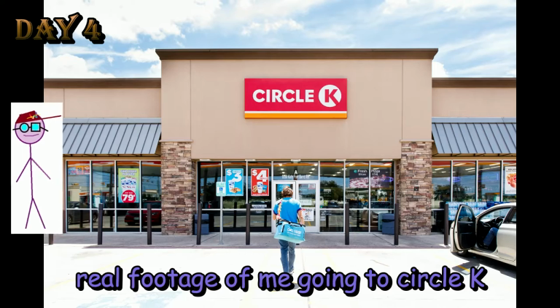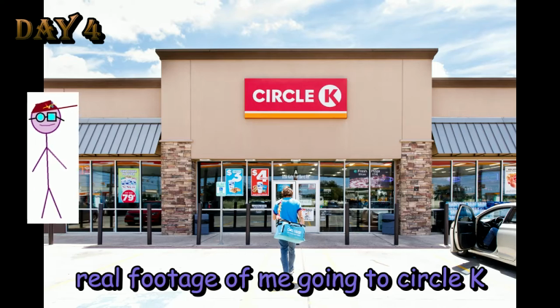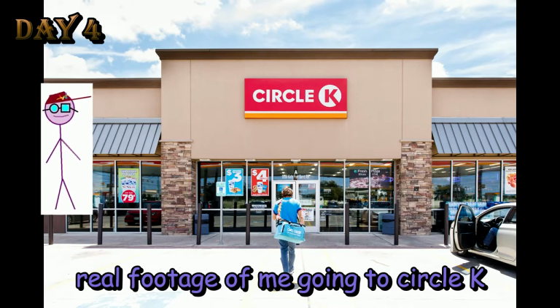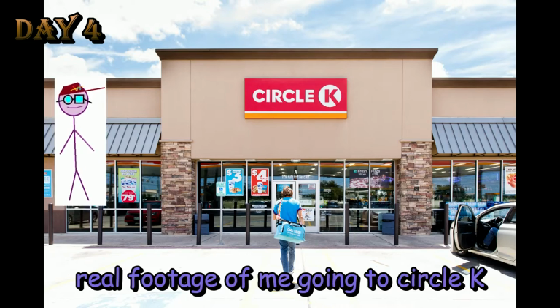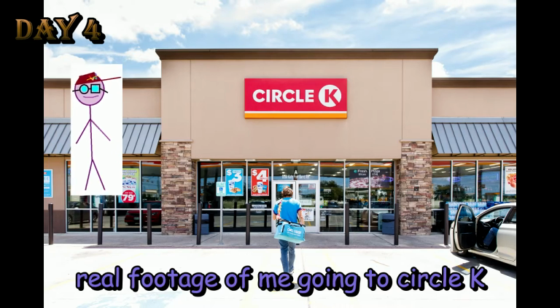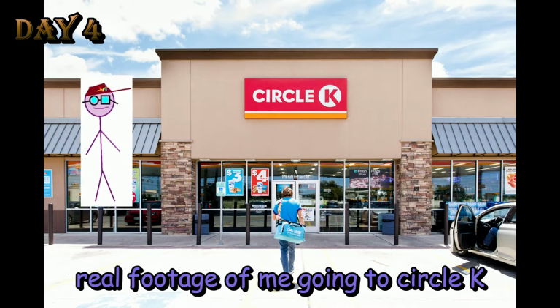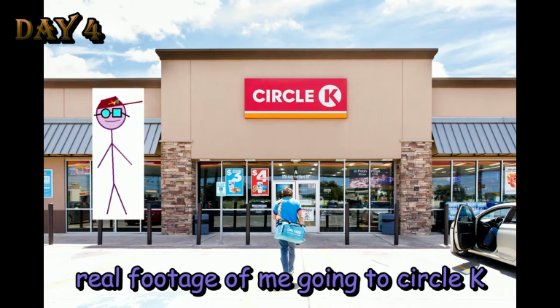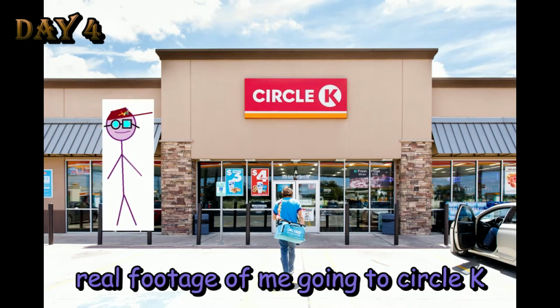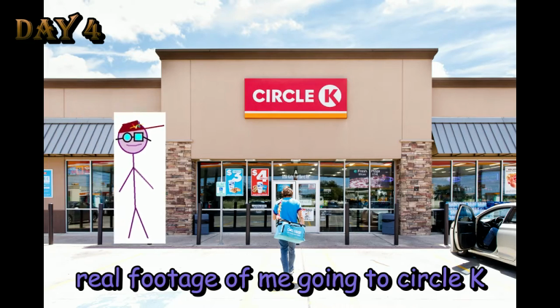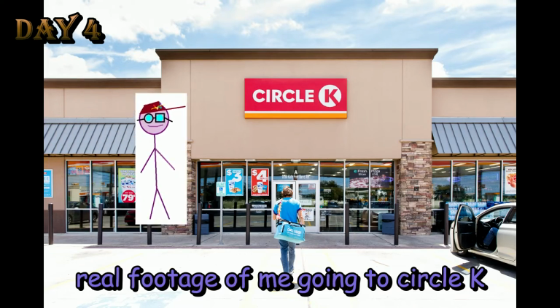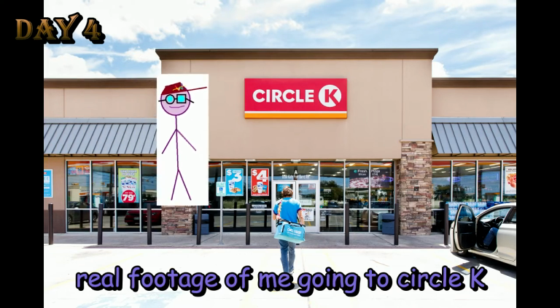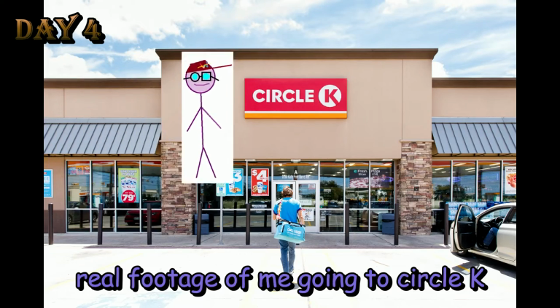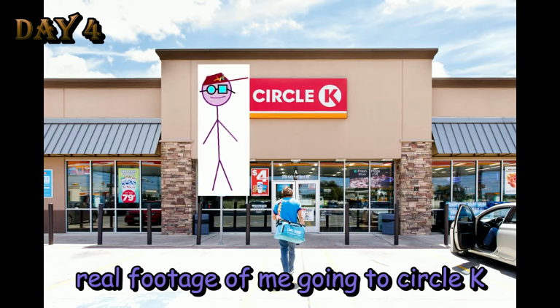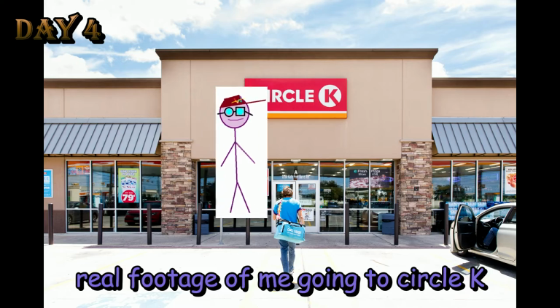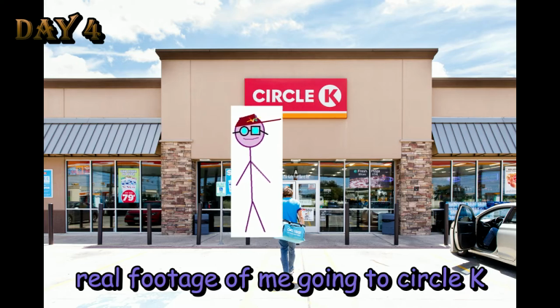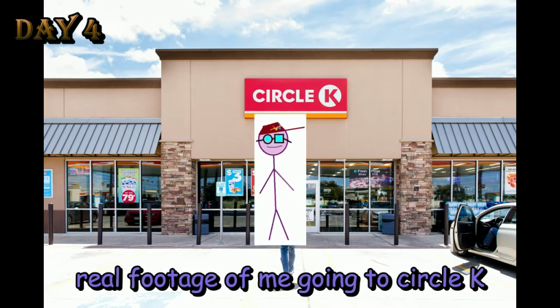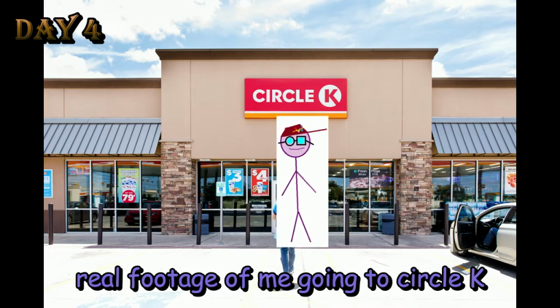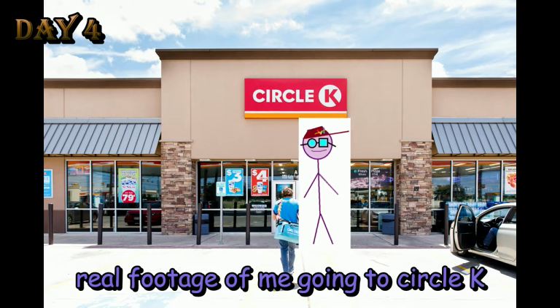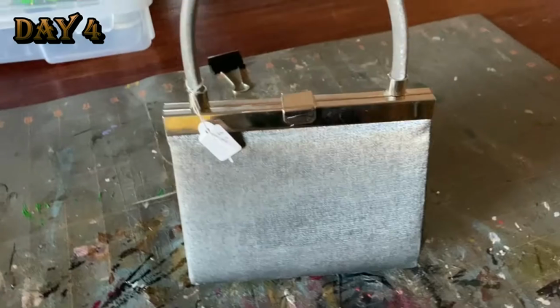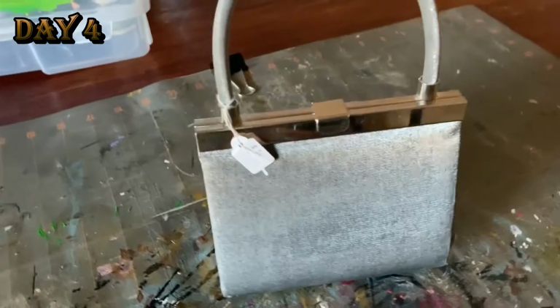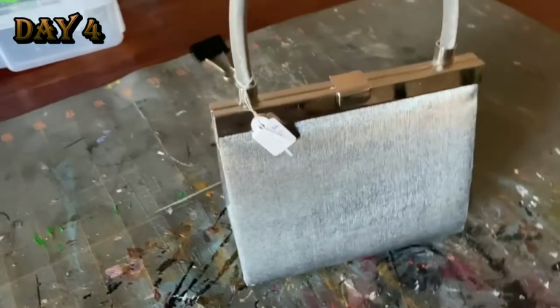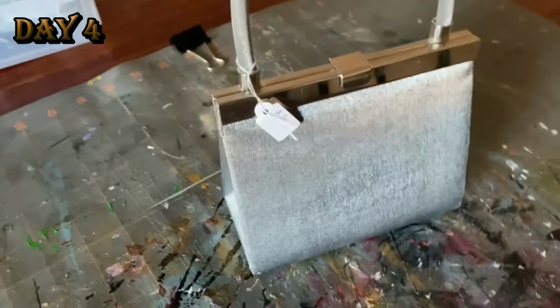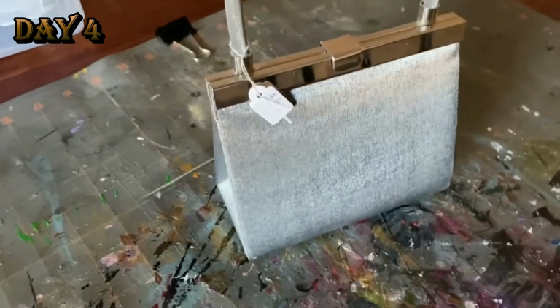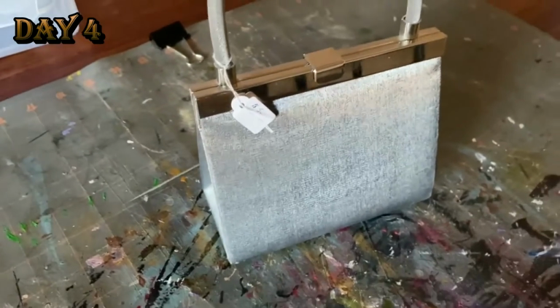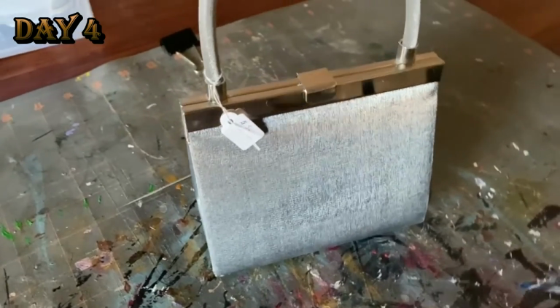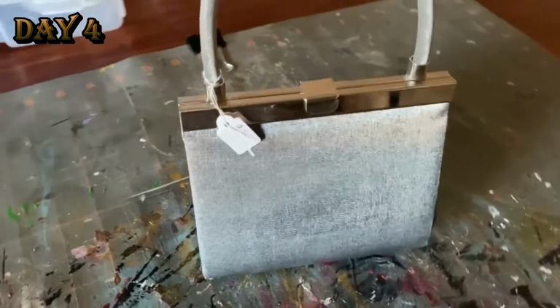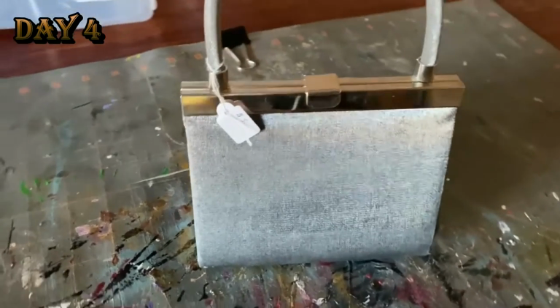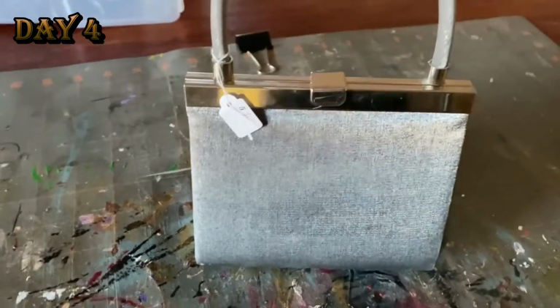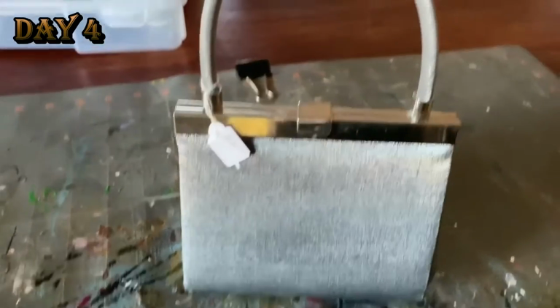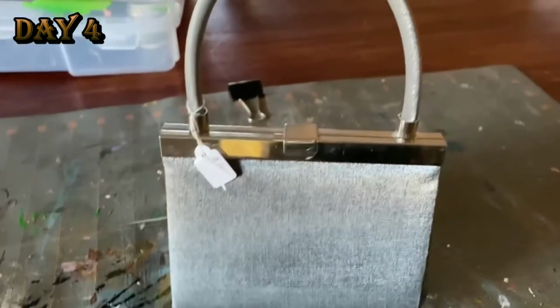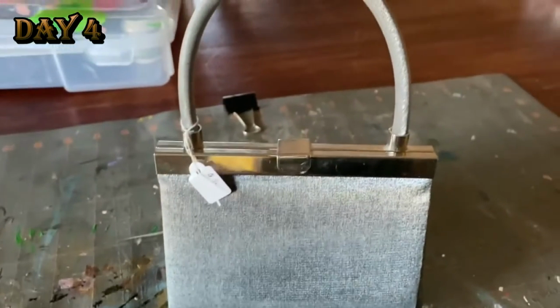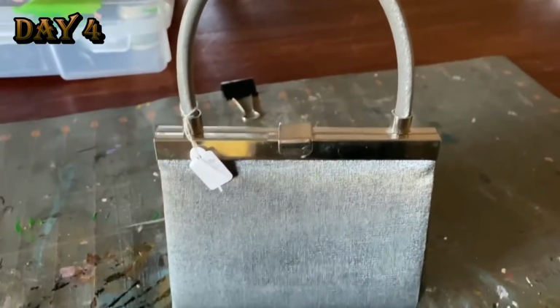Yes, I do love going to the gas station Circle K. Now it is time to make my purse and accessories.